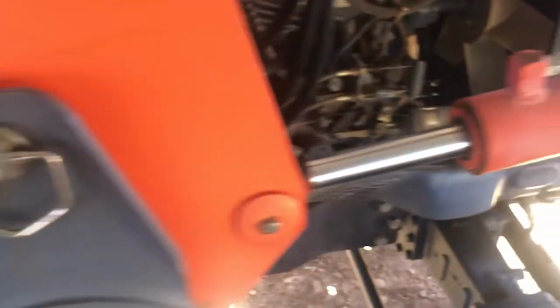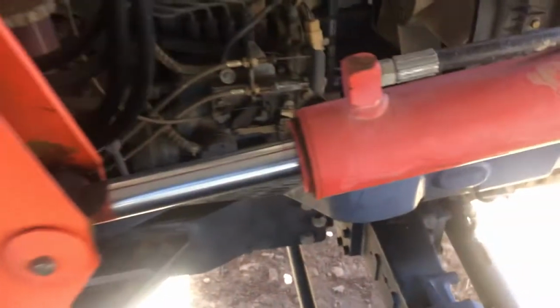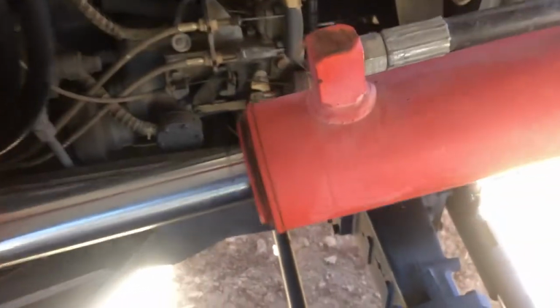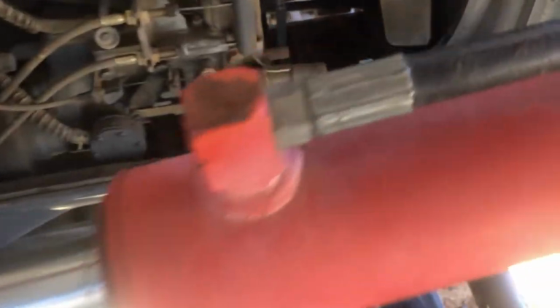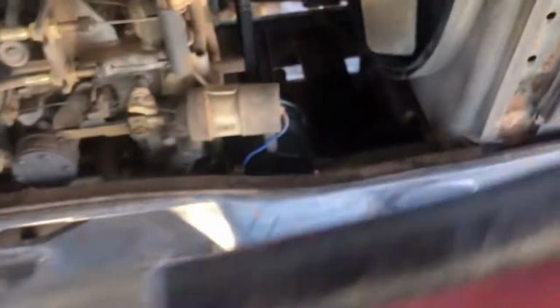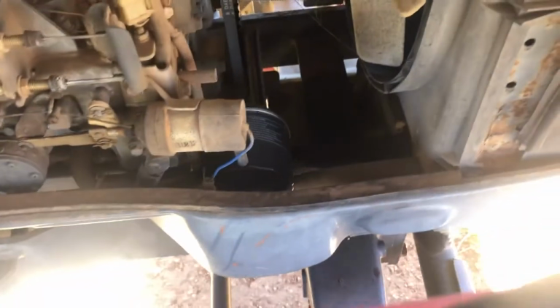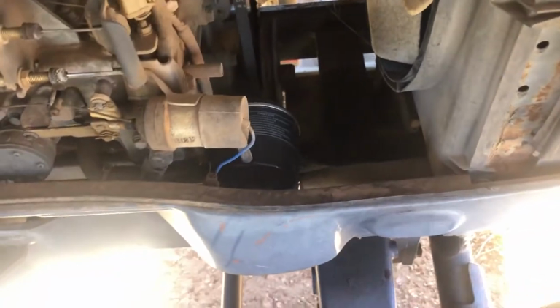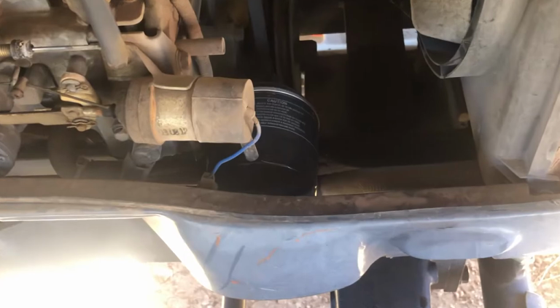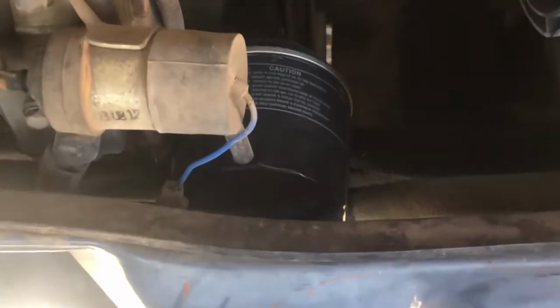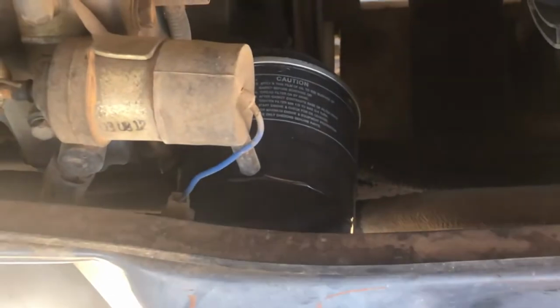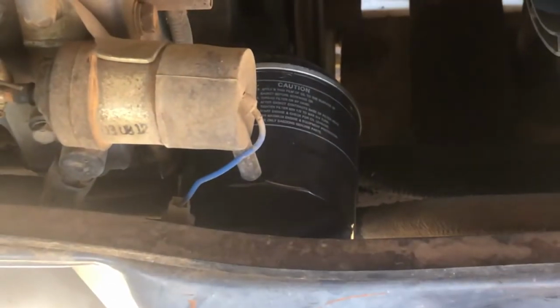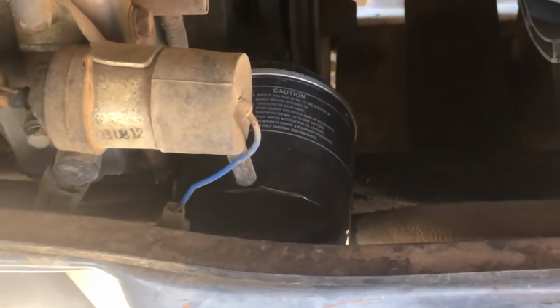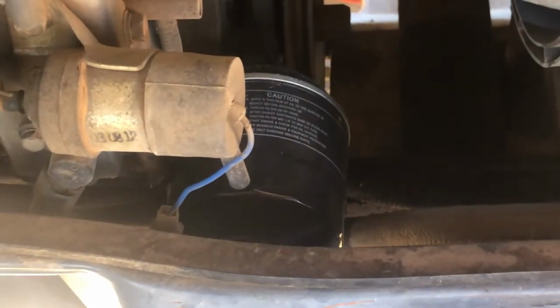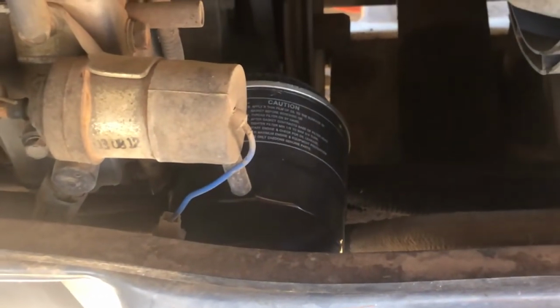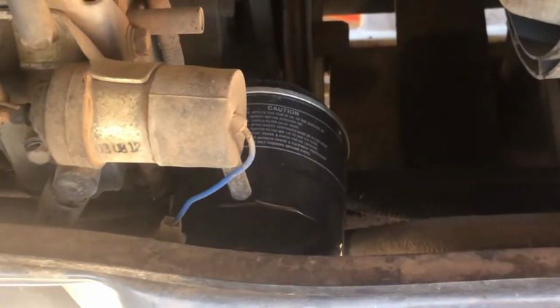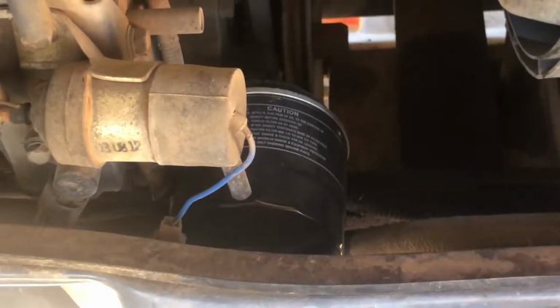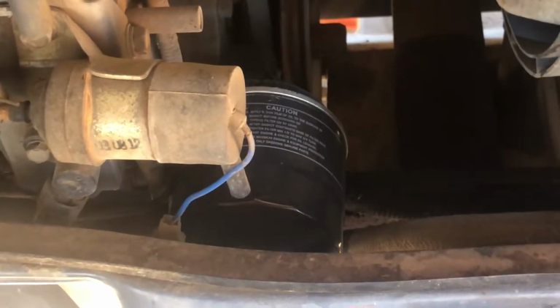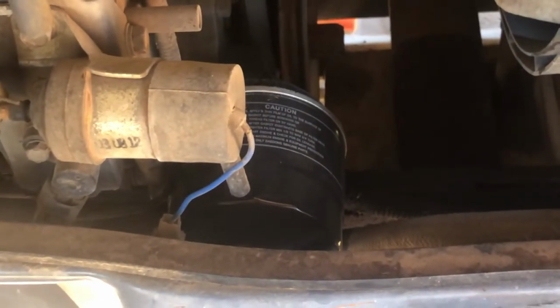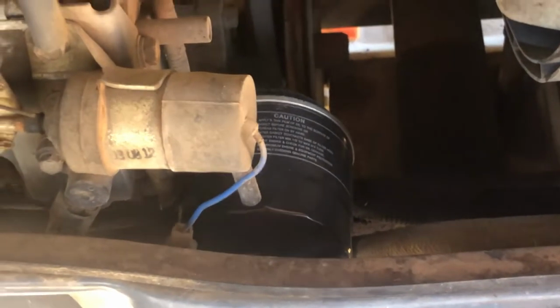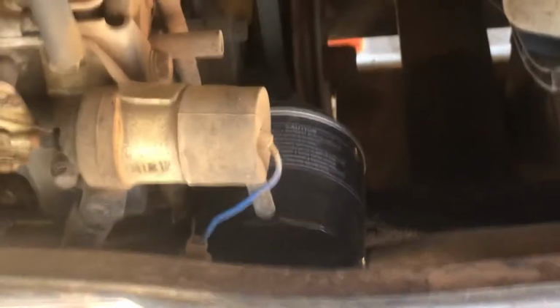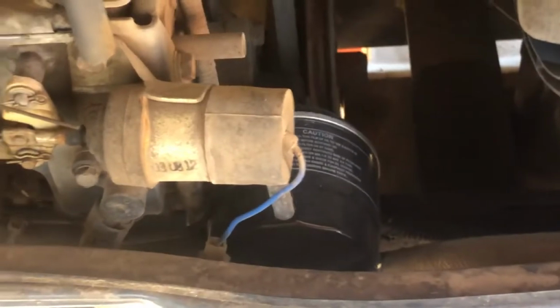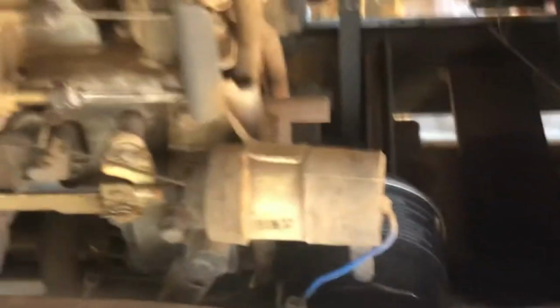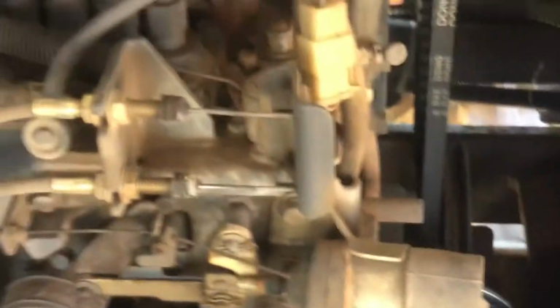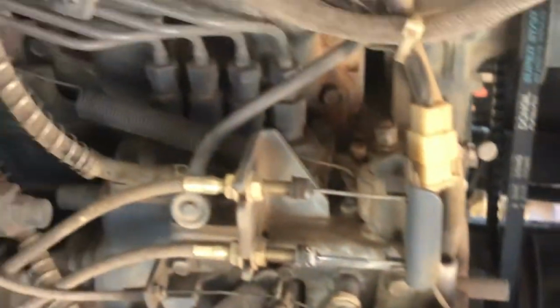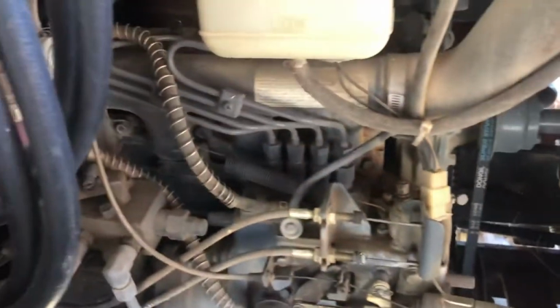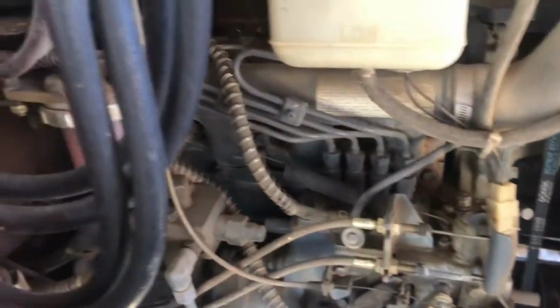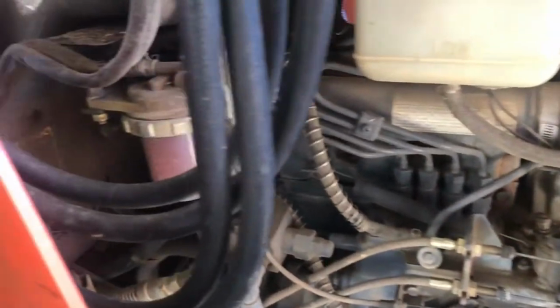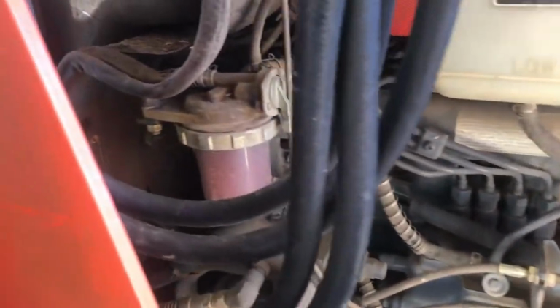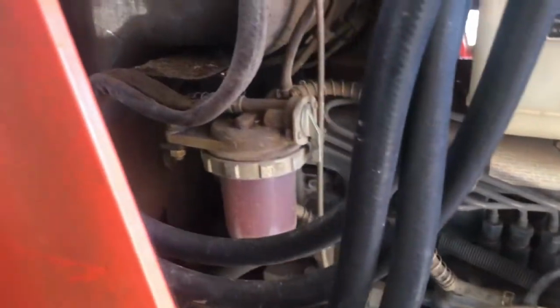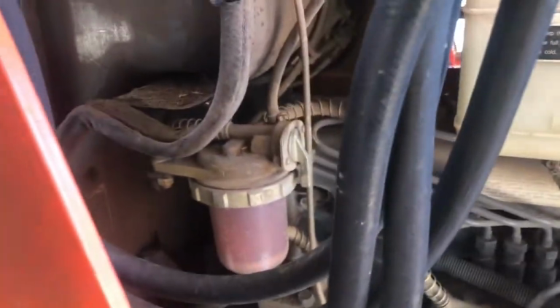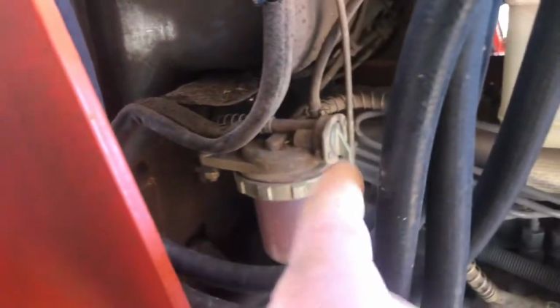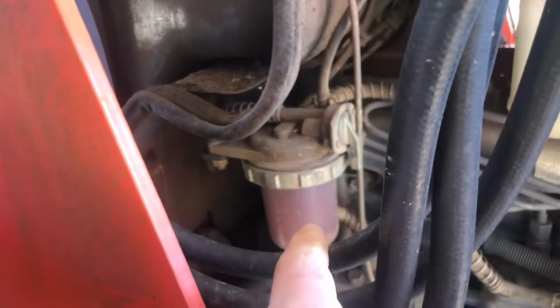Your engine oil filter — you can see it's right there. It's a darker gray, showing it's been changed recently. And then your fuel filter is right back here.